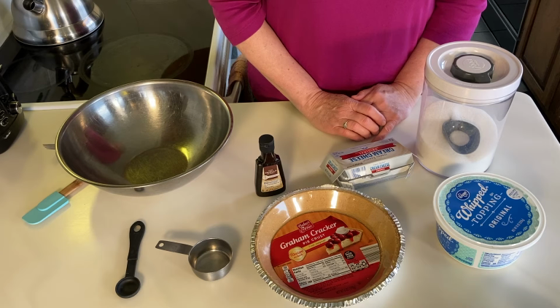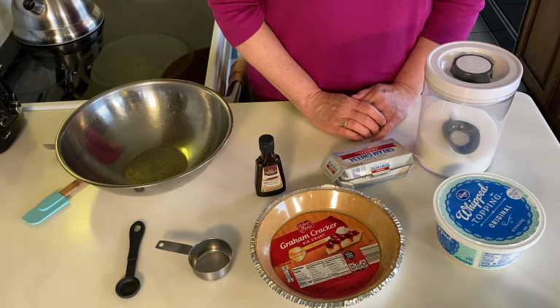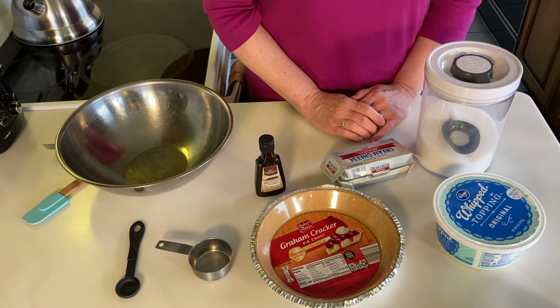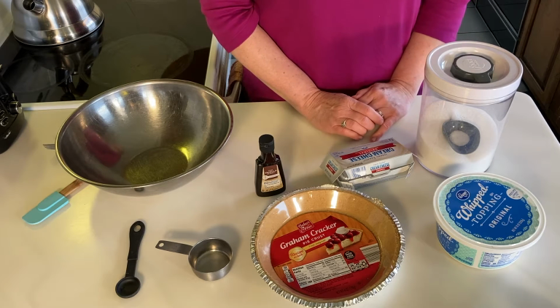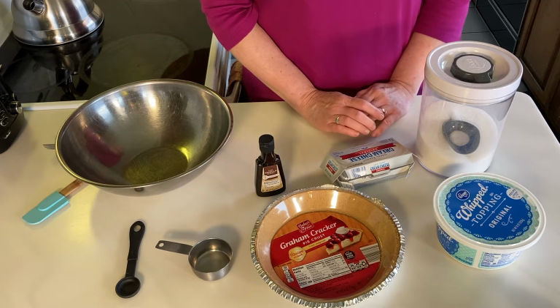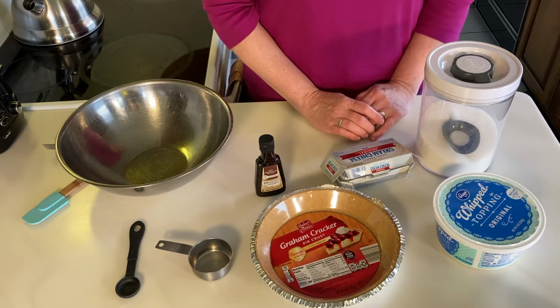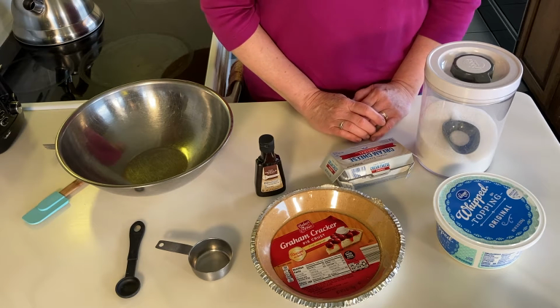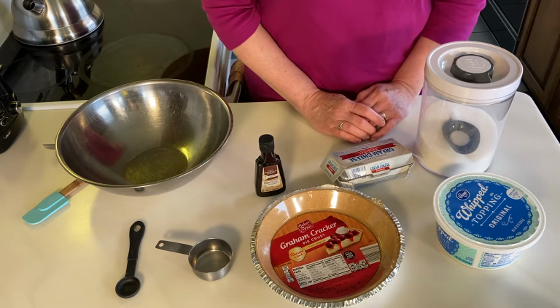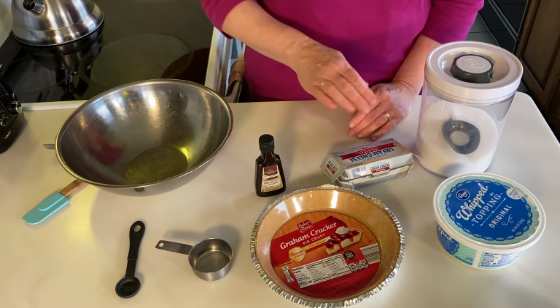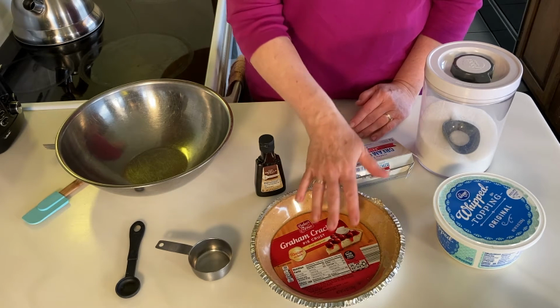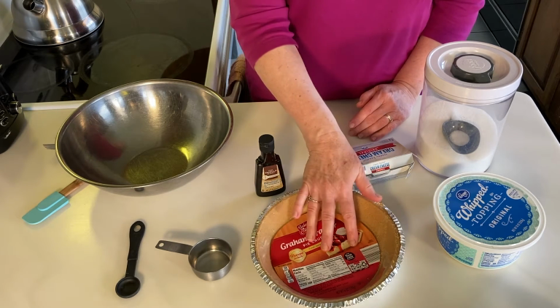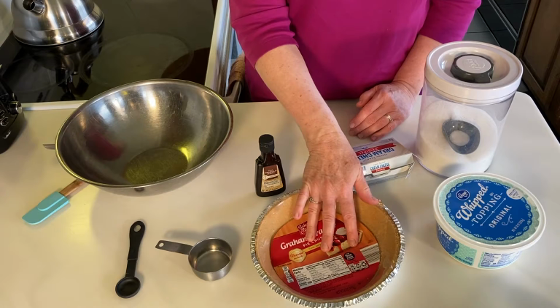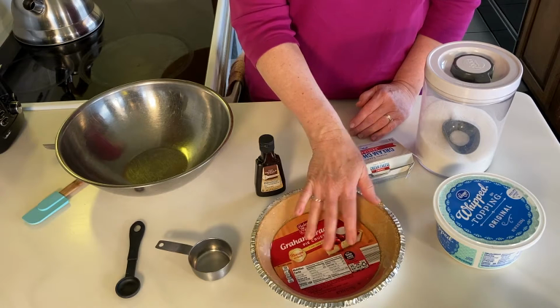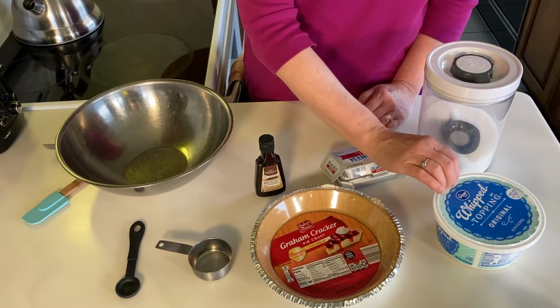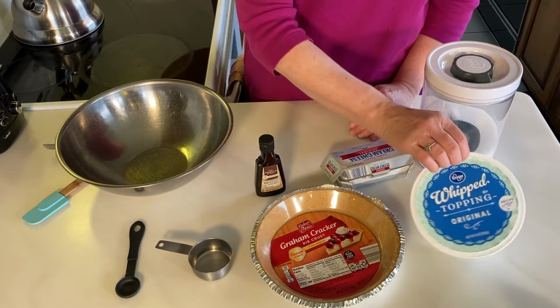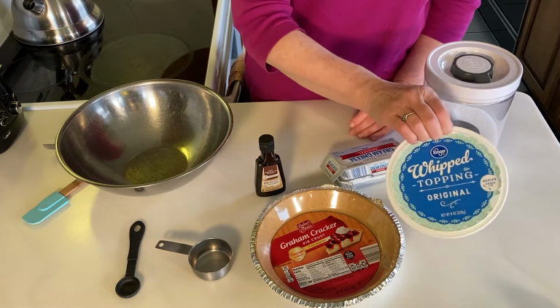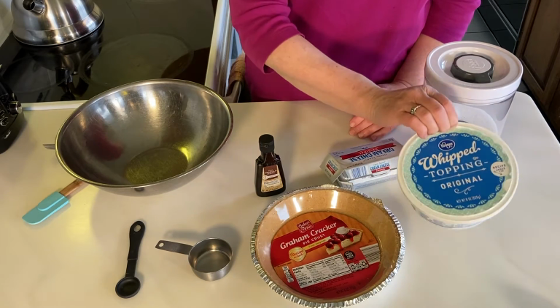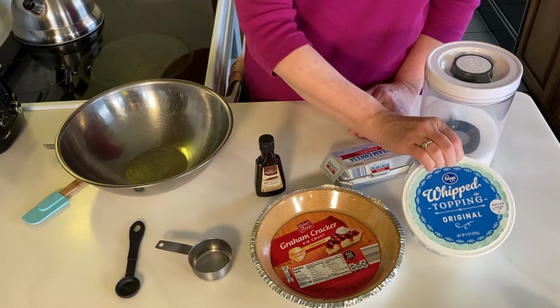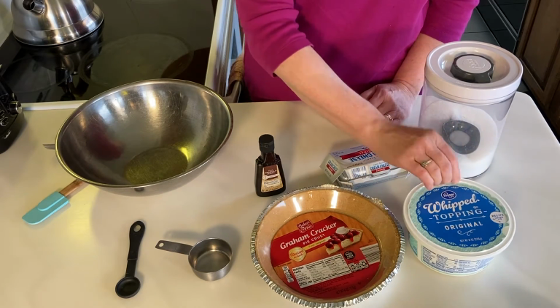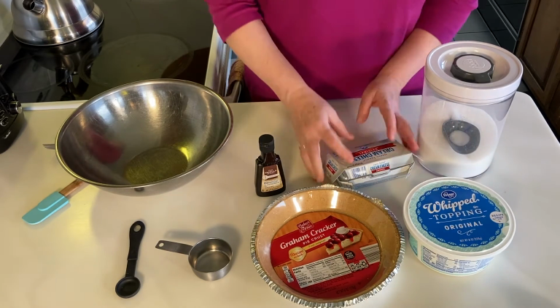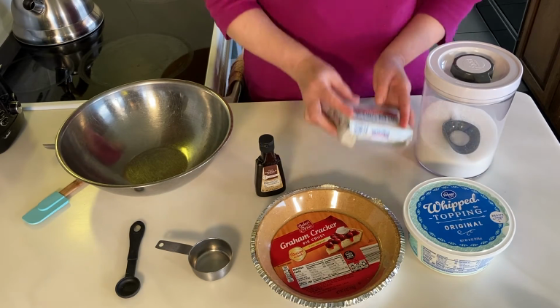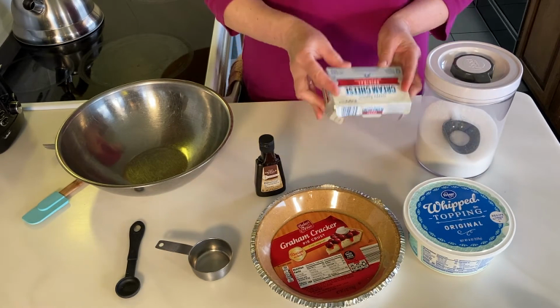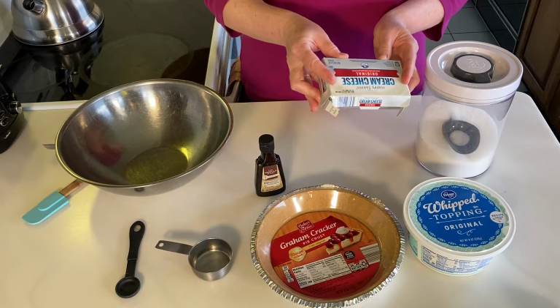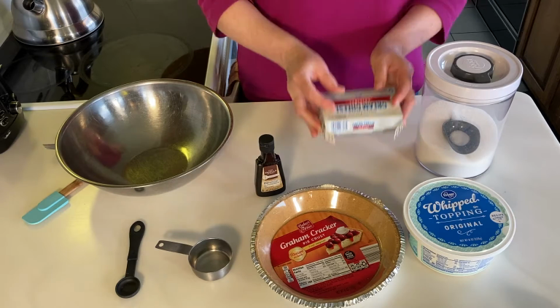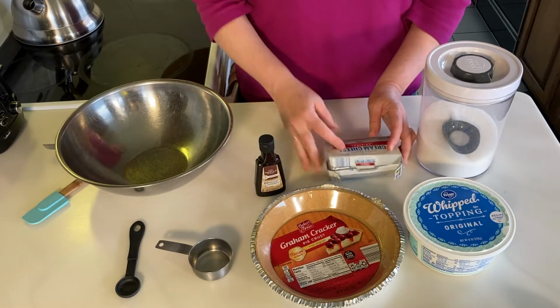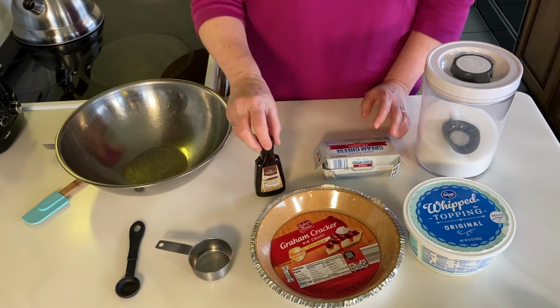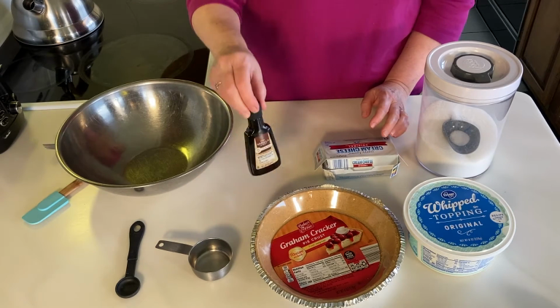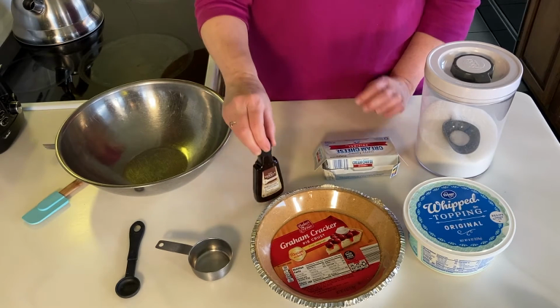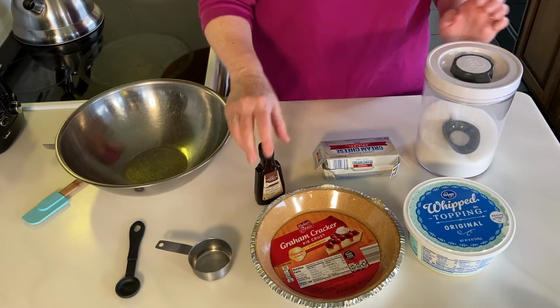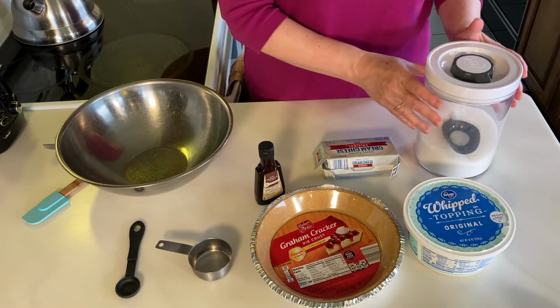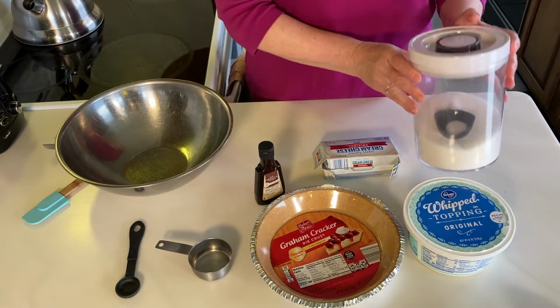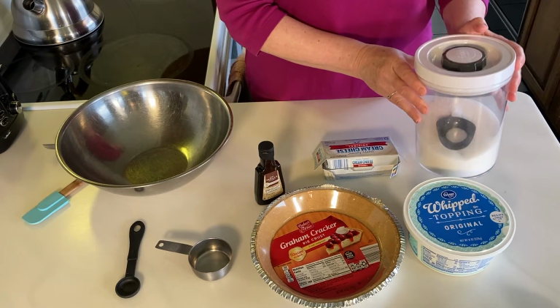Here's what we need for this easy cream cheese pie. You'll need a graham cracker crust, some whipped topping — the 8 ounce — some cream cheese, 8 ounce, a little bit of vanilla, and a little bit of sugar.